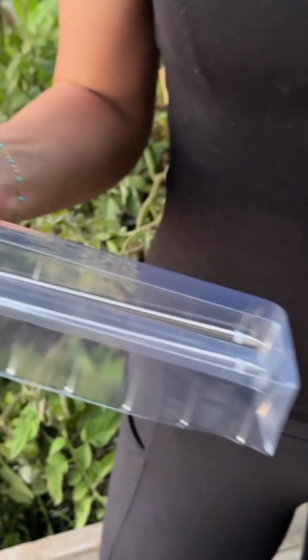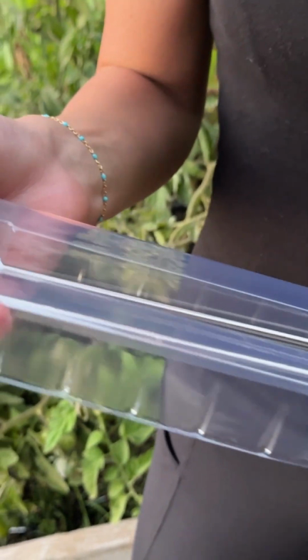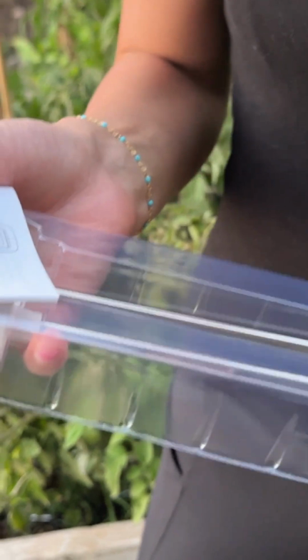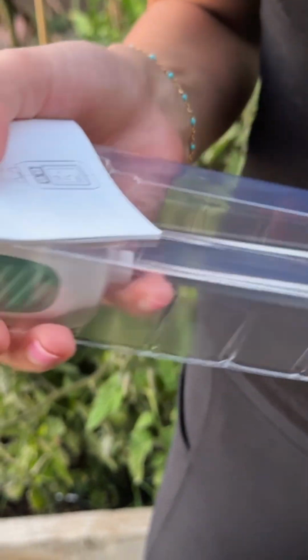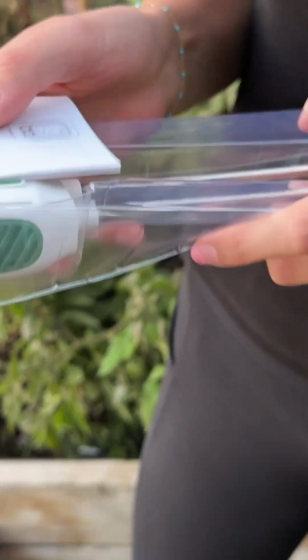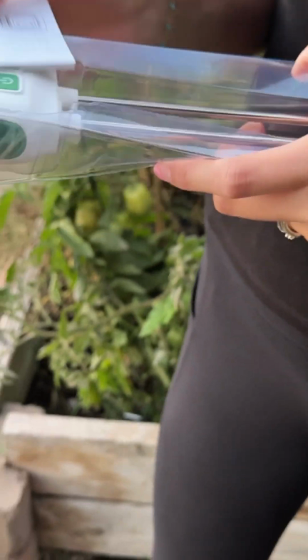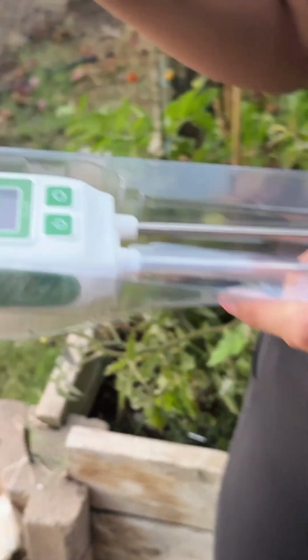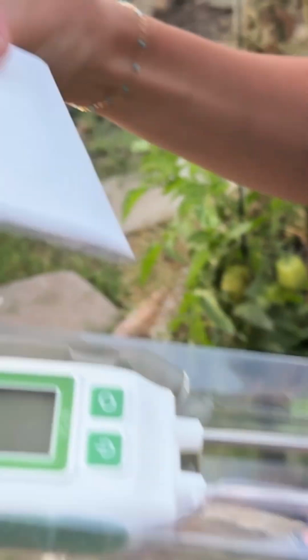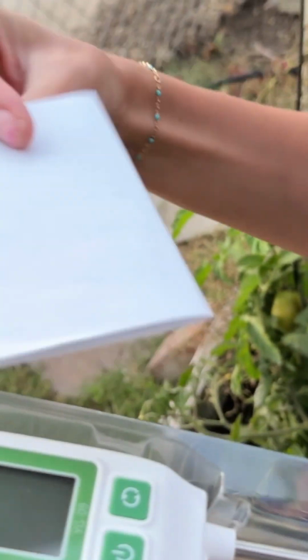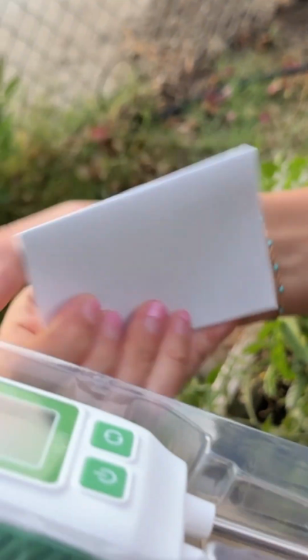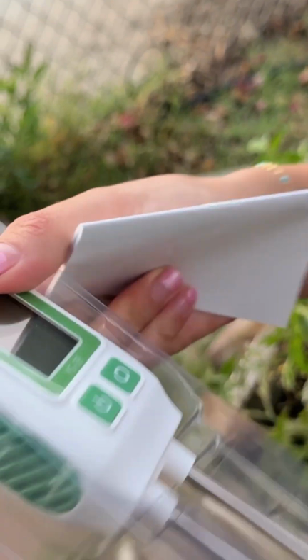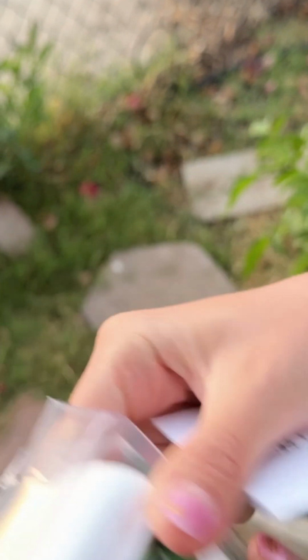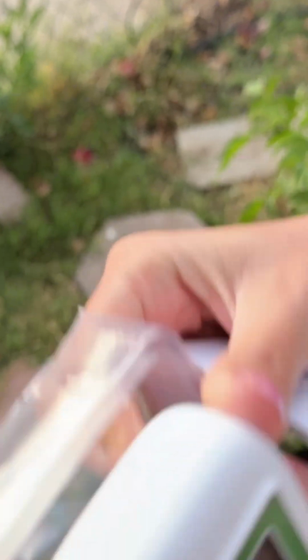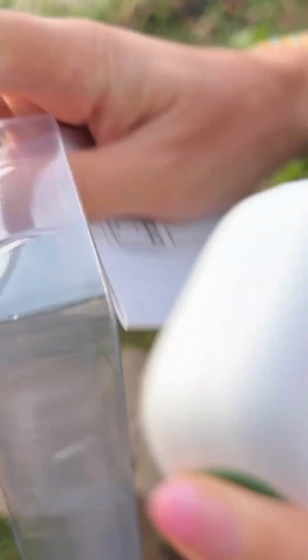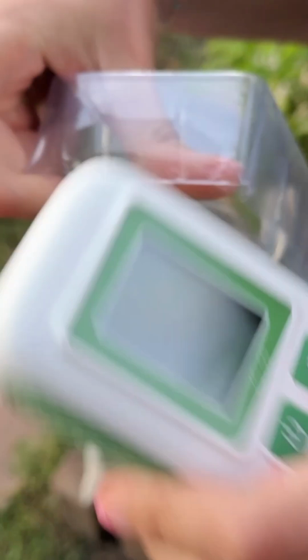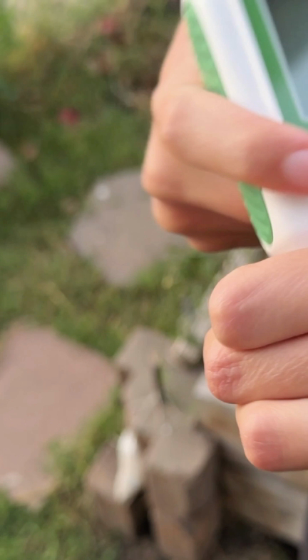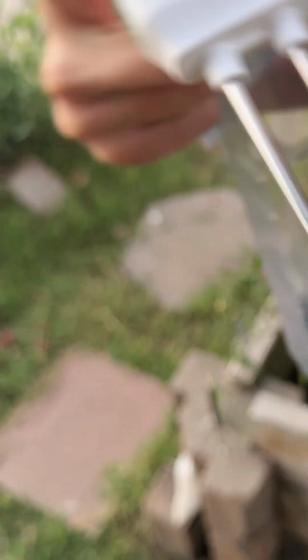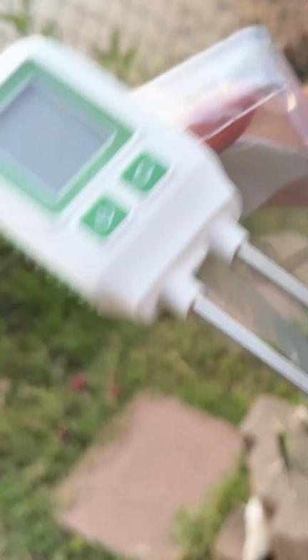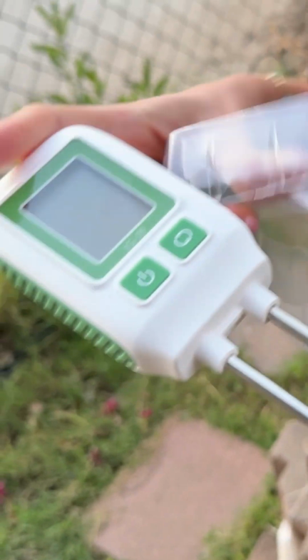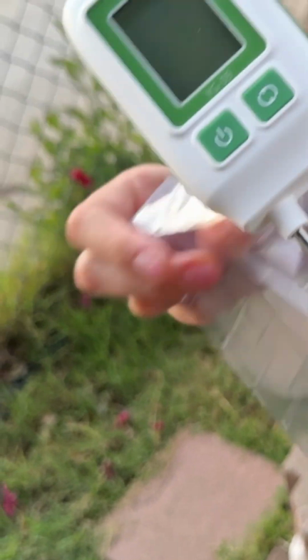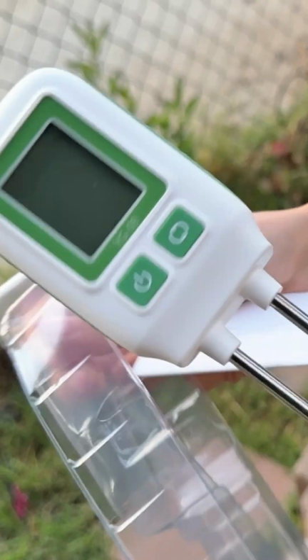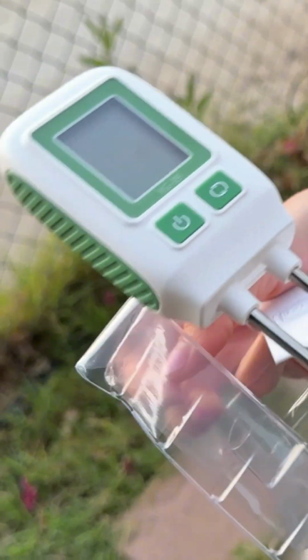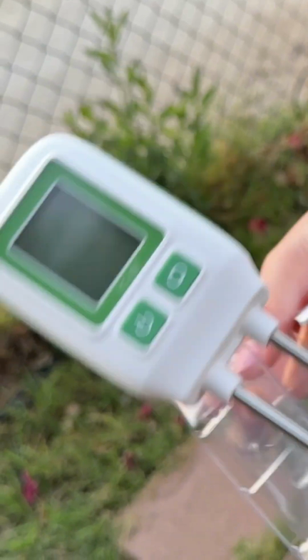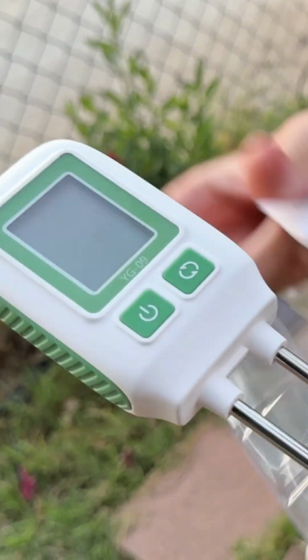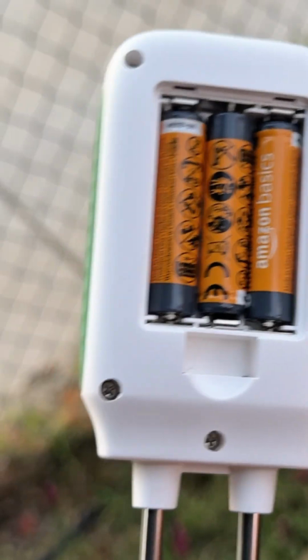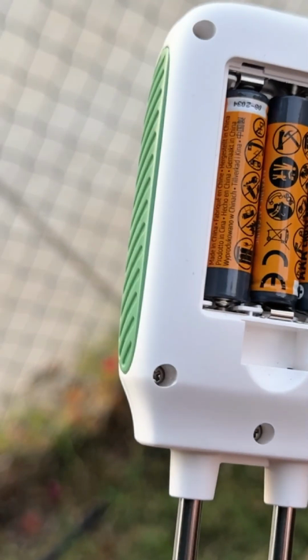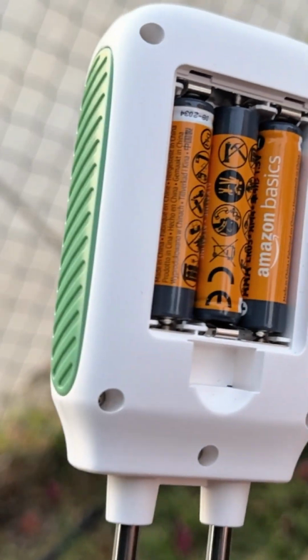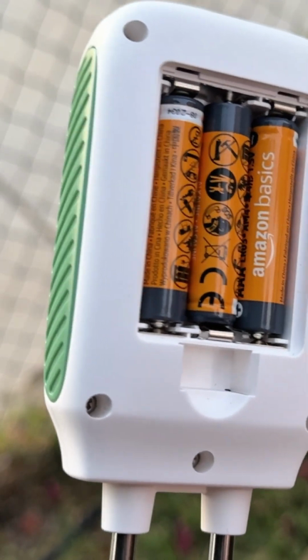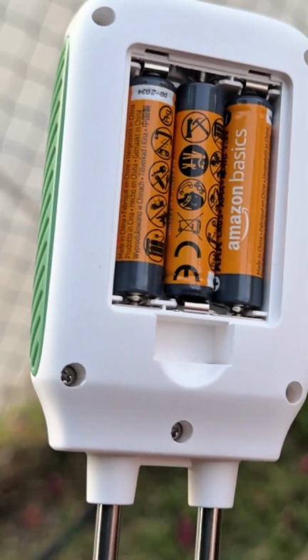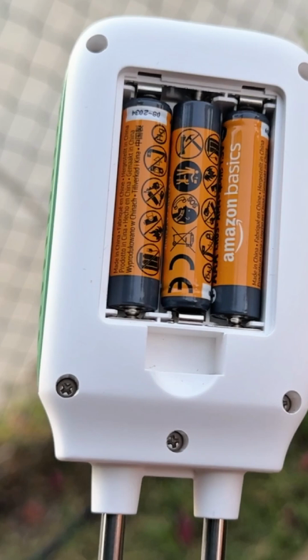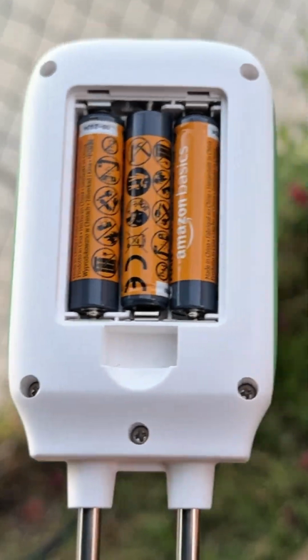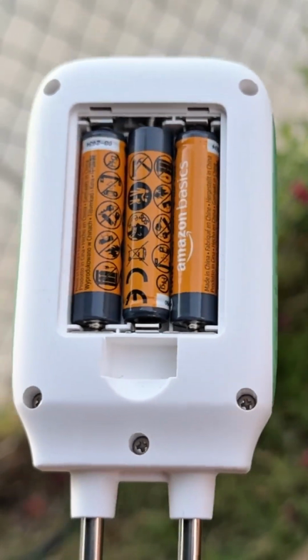This is how it comes out of the box — it has an instruction manual here, and this is what it looks like. I went ahead and added batteries inside as well, just three AAA batteries.